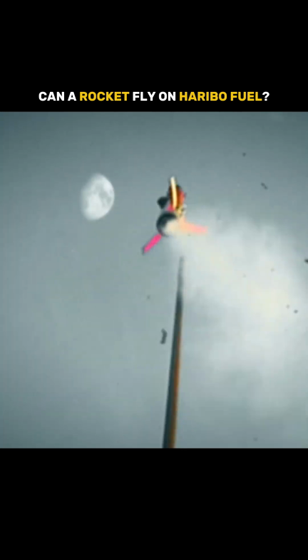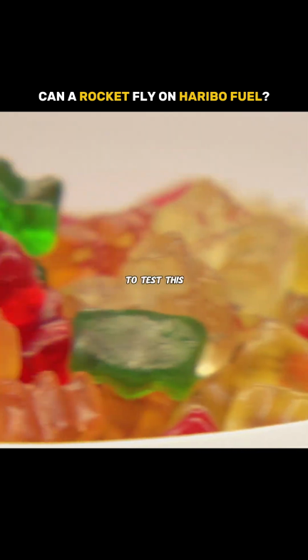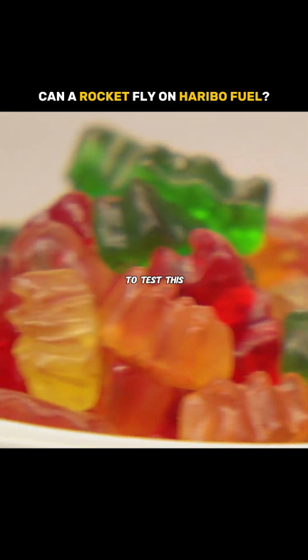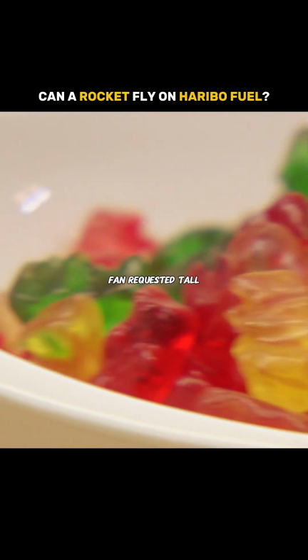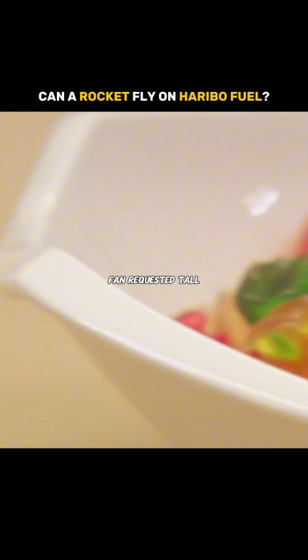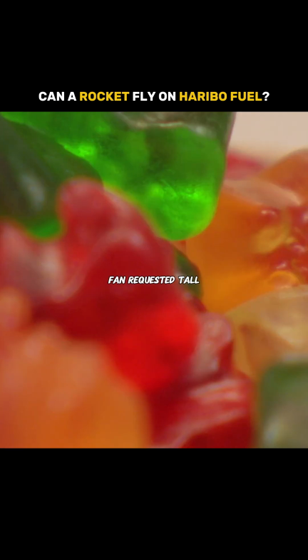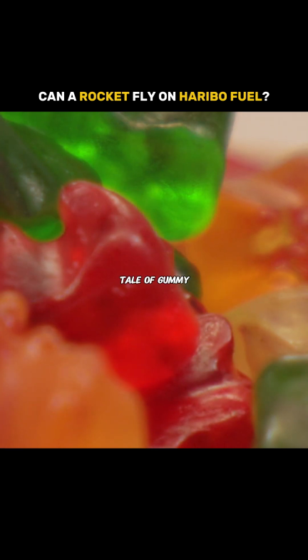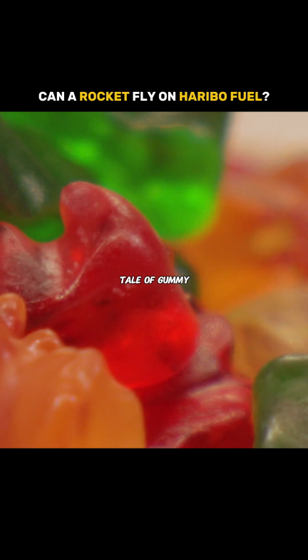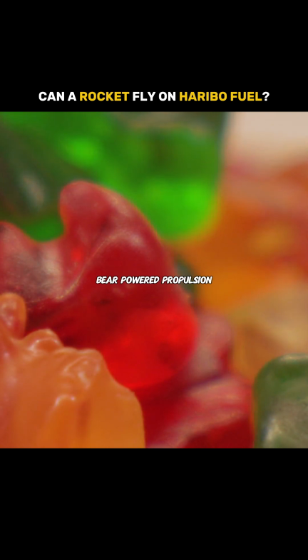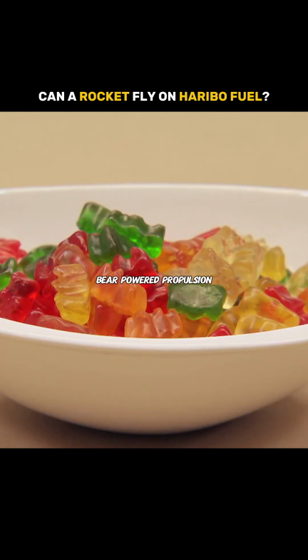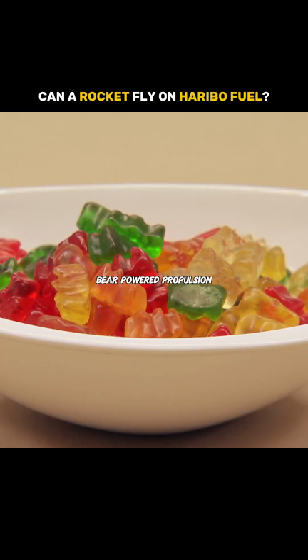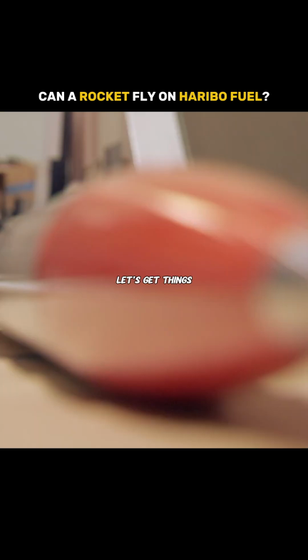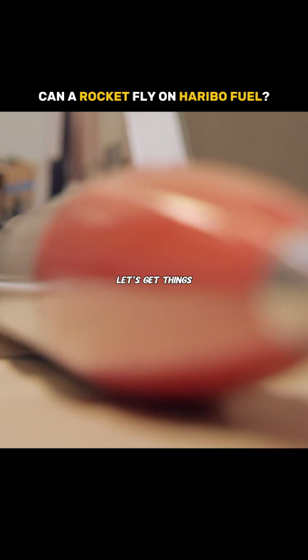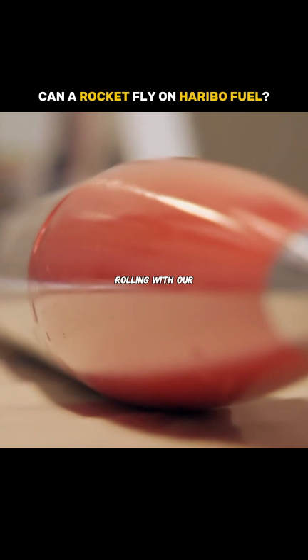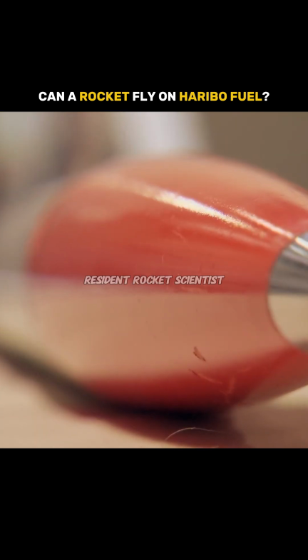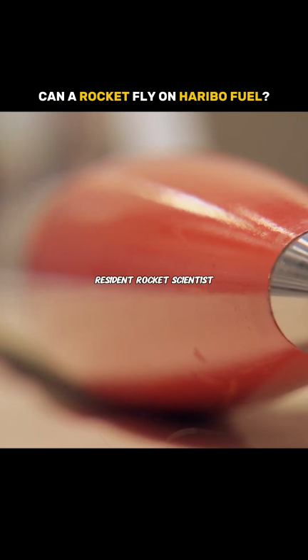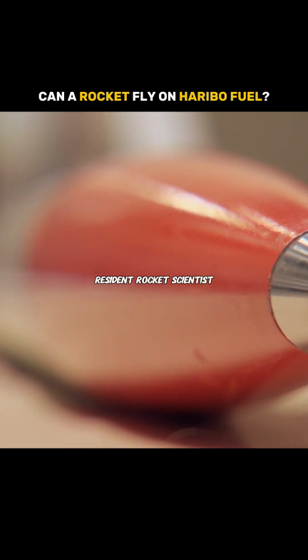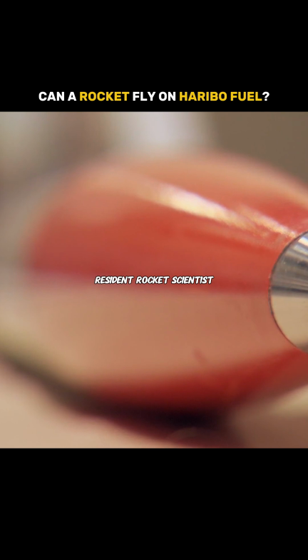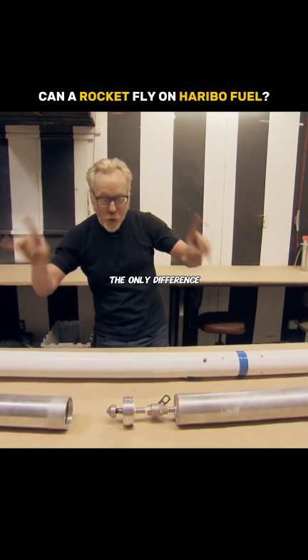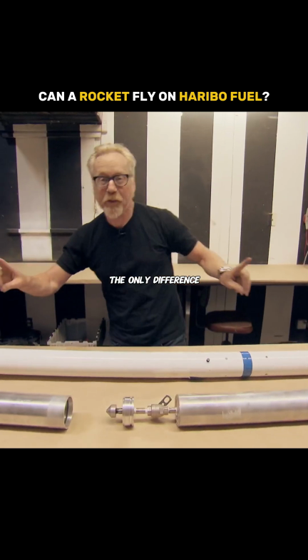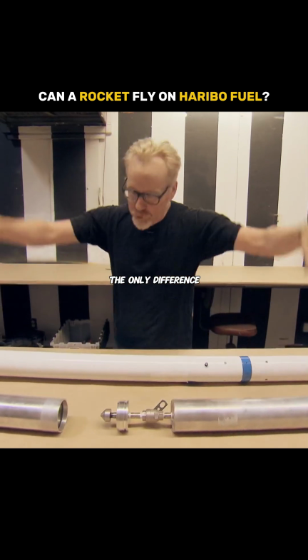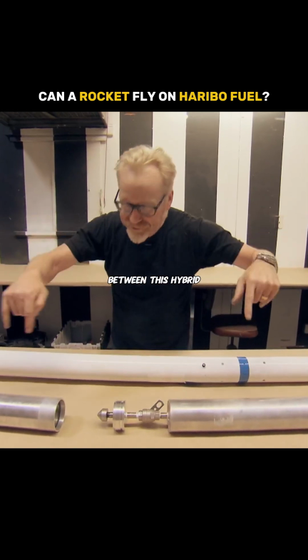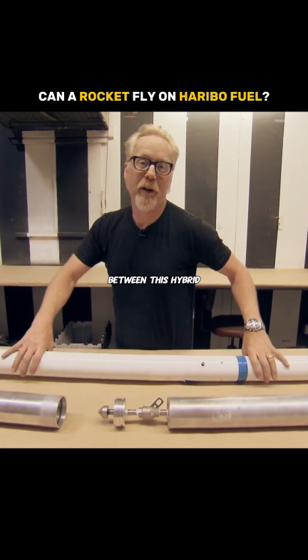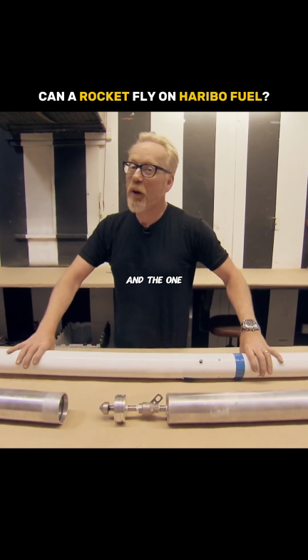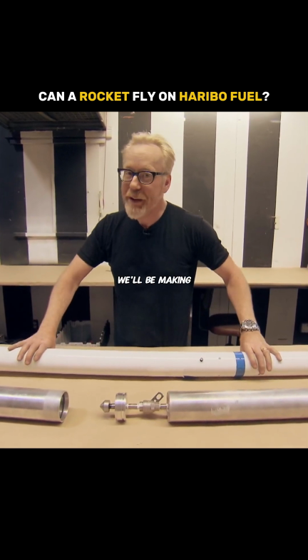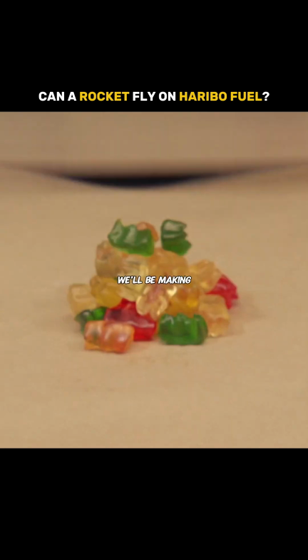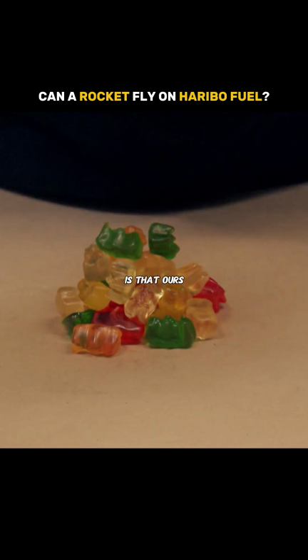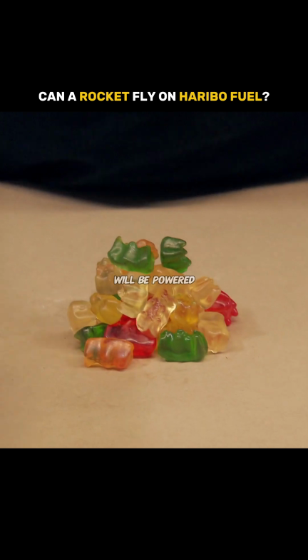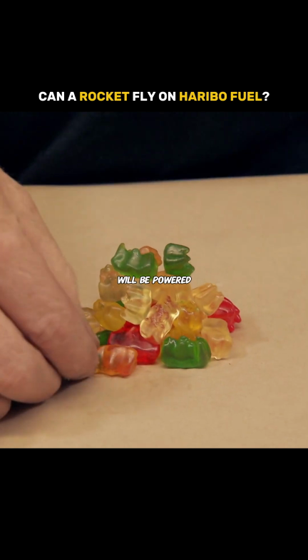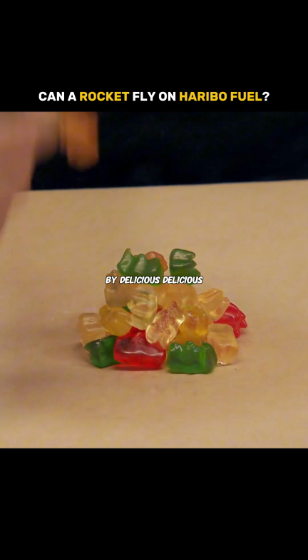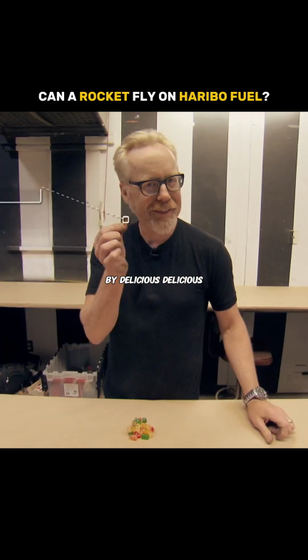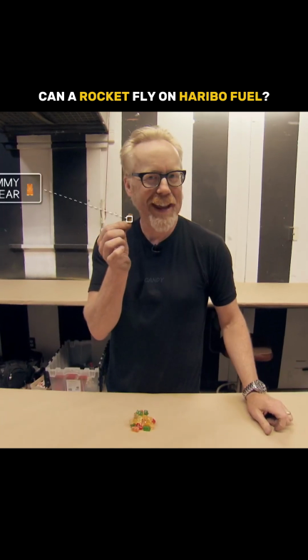So to test this fan-requested tall-tale of gummy bear-powered propulsion, let's get things rolling with our resident rocket scientist. The only difference between this hybrid rocket and the one we'll be making is that ours will be powered by delicious, delicious candy.